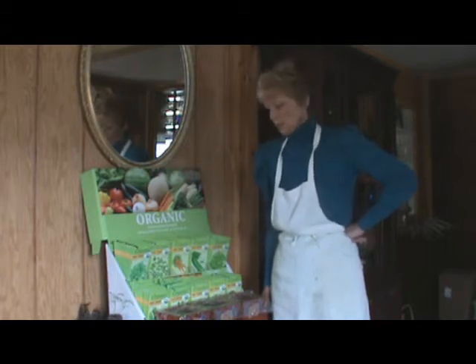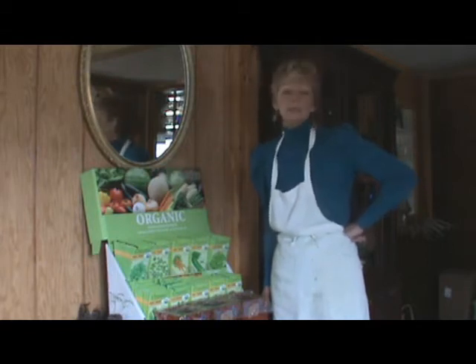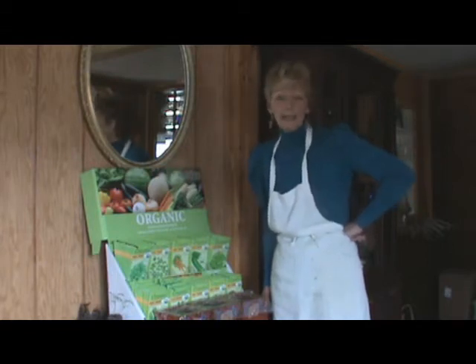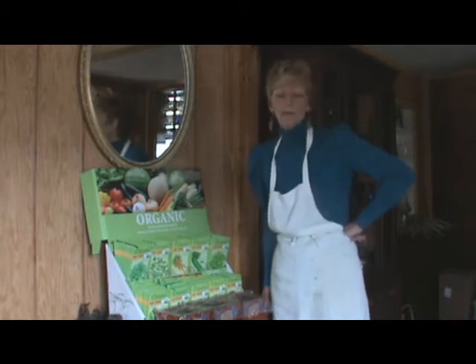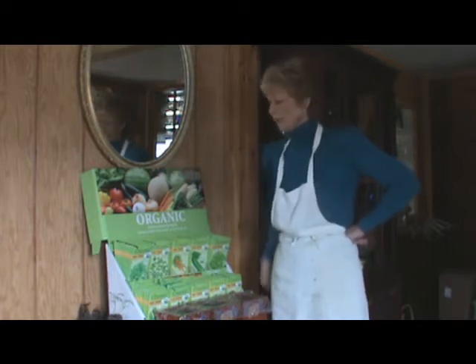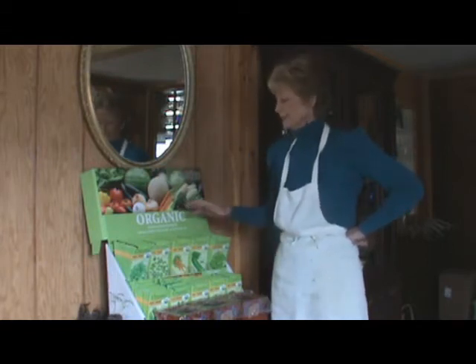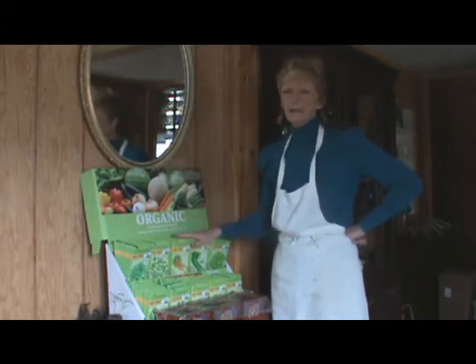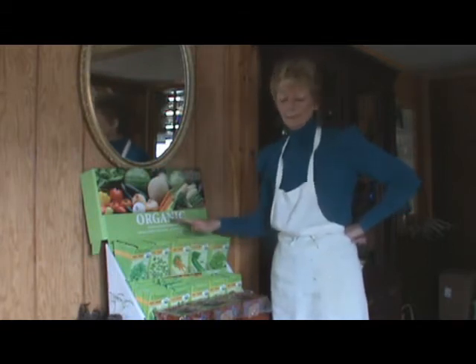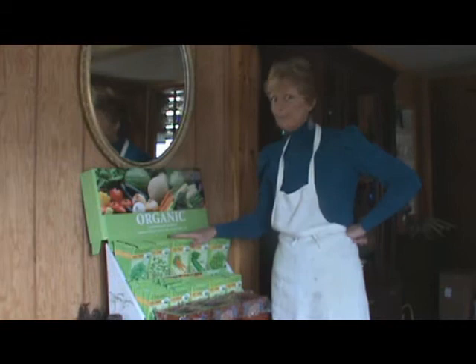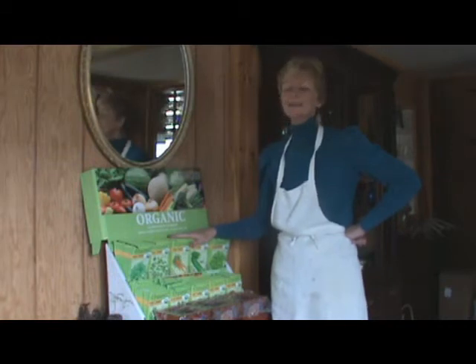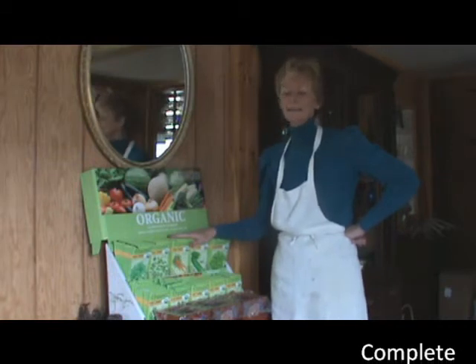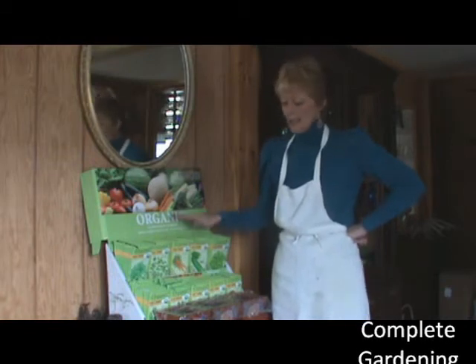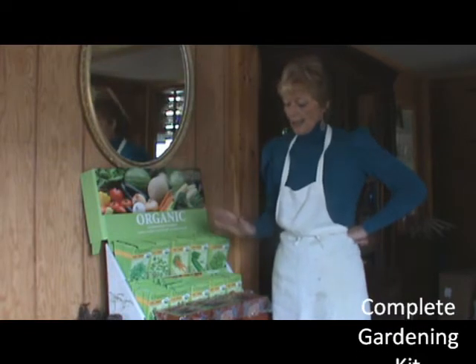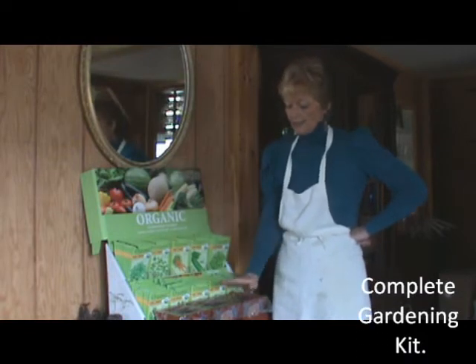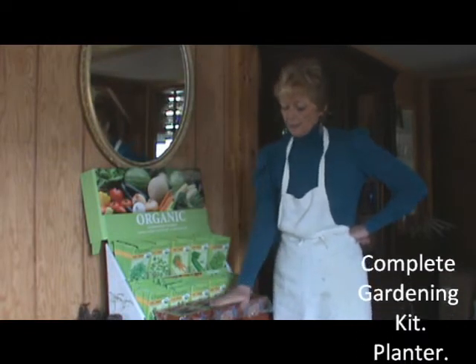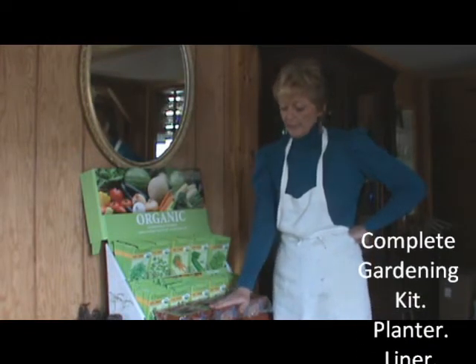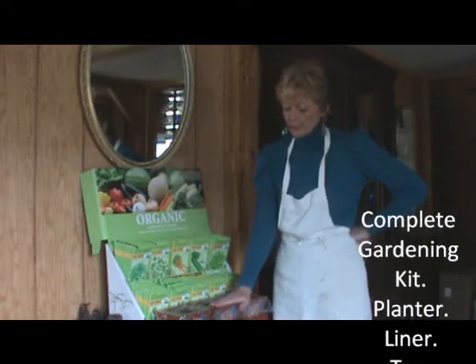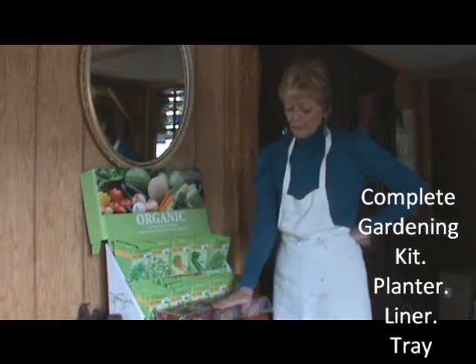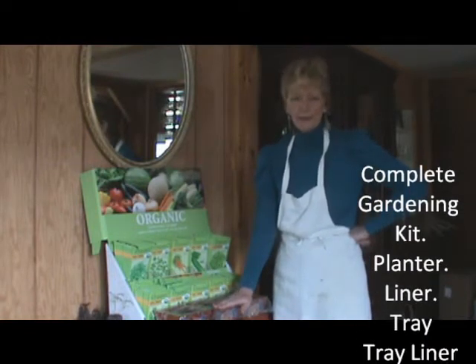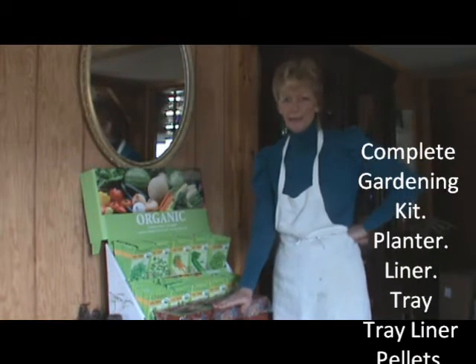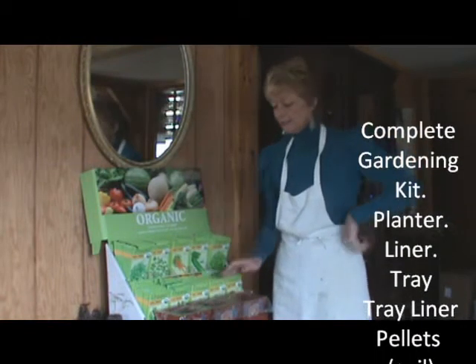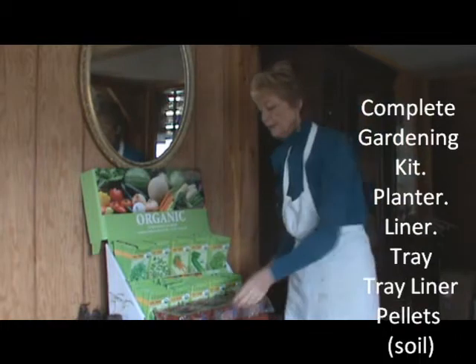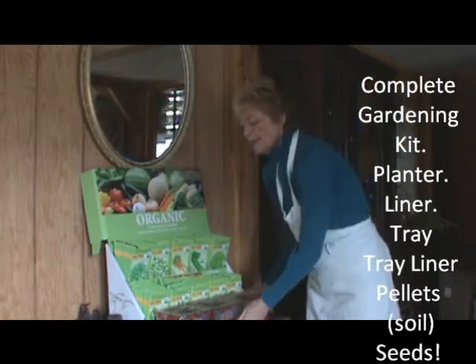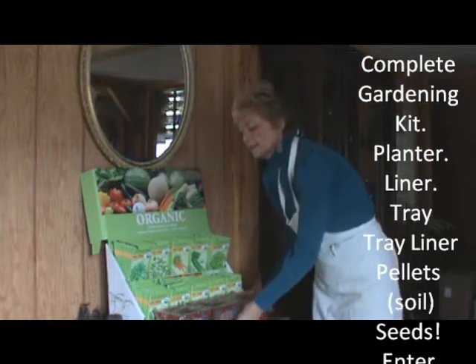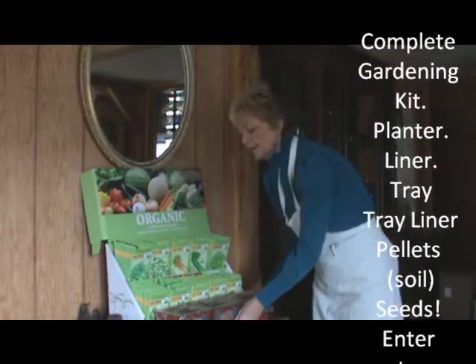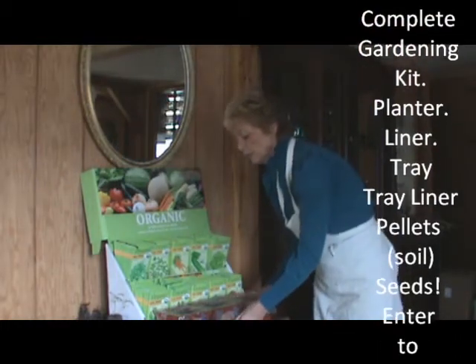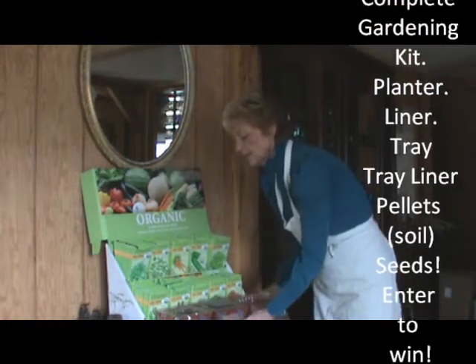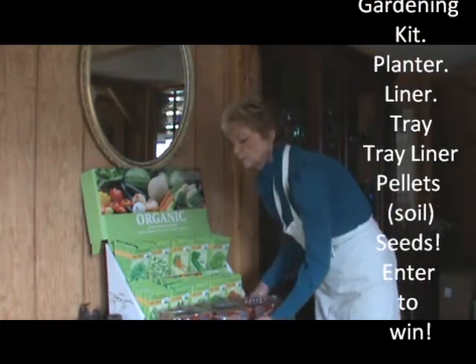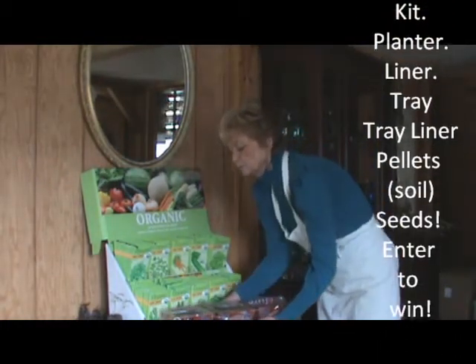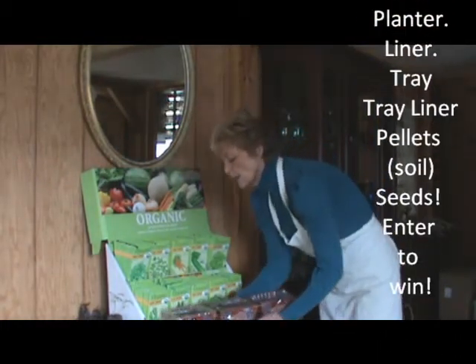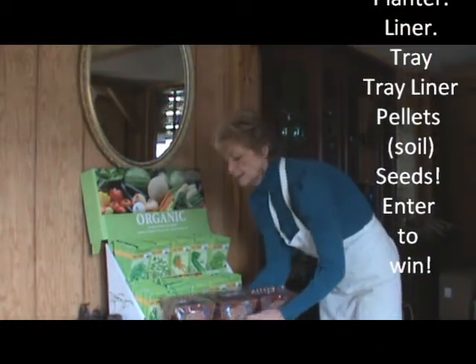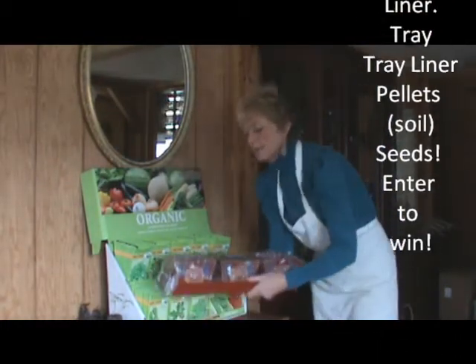So today we're going to be talking about some Fairy Morris seeds and the decorative planter that Fairy Morris sent me.